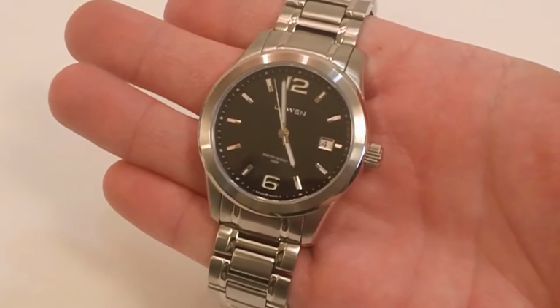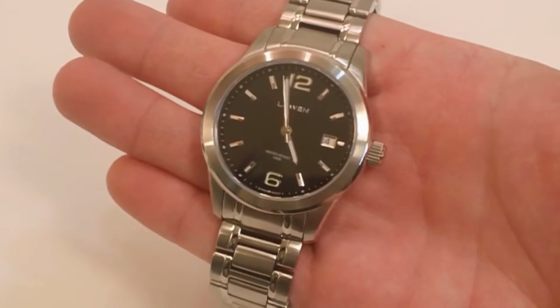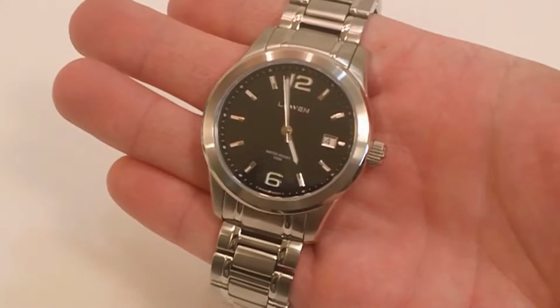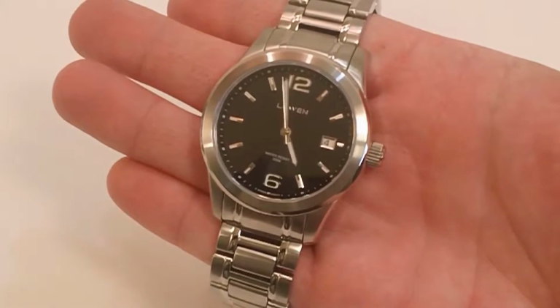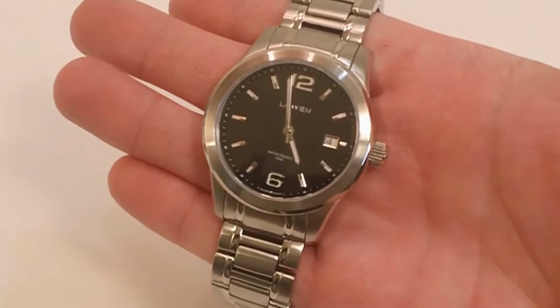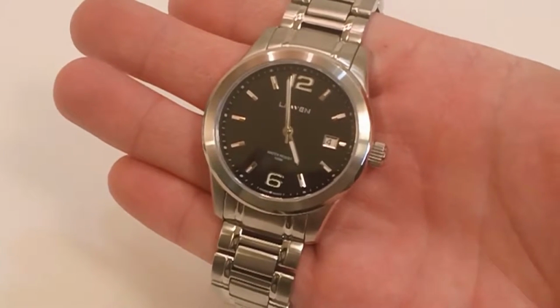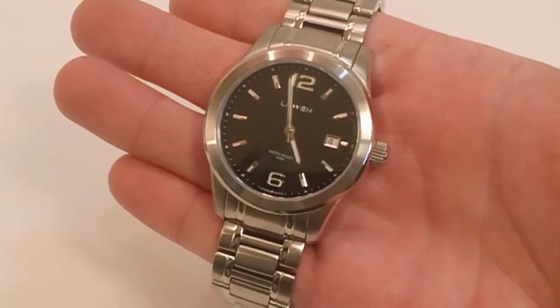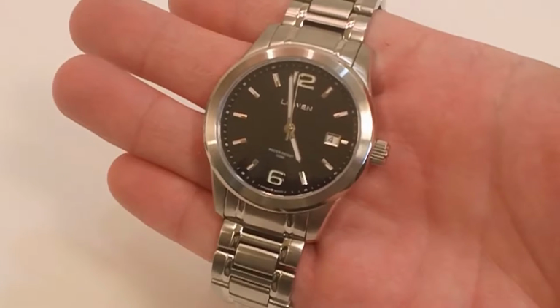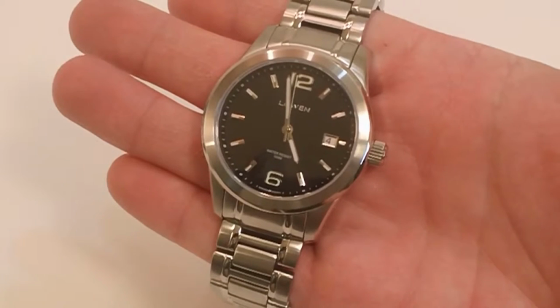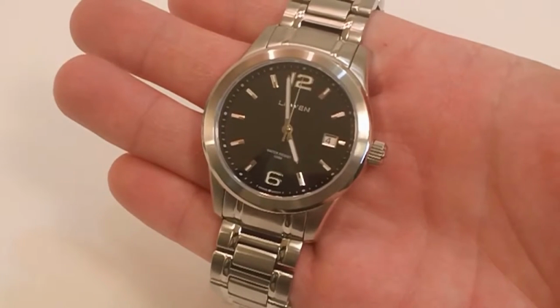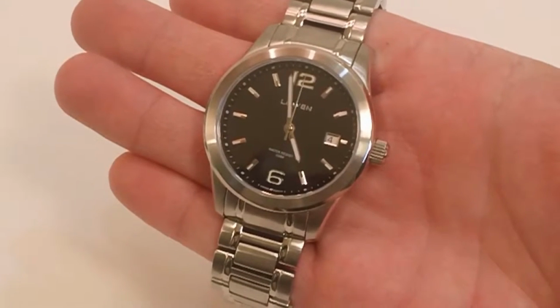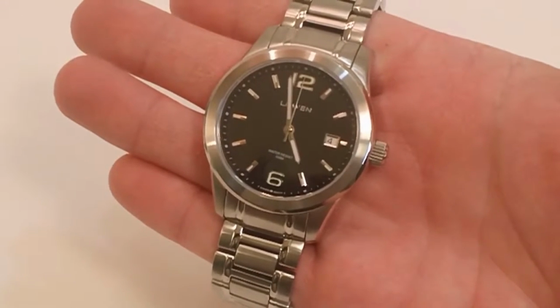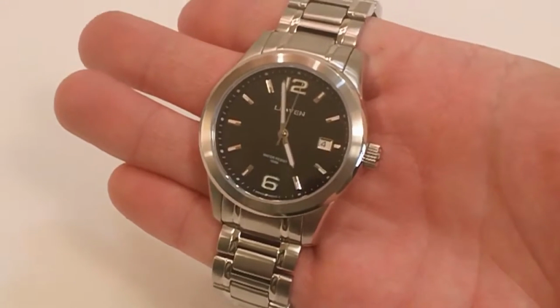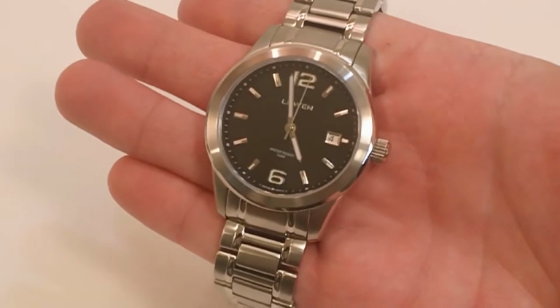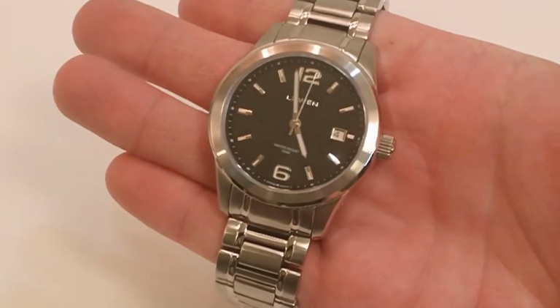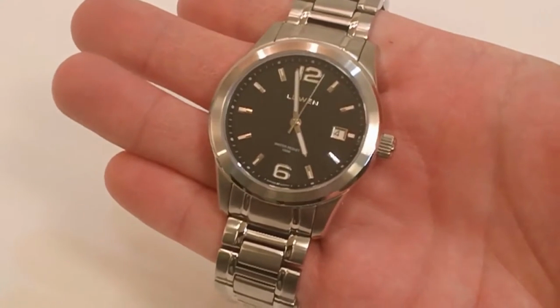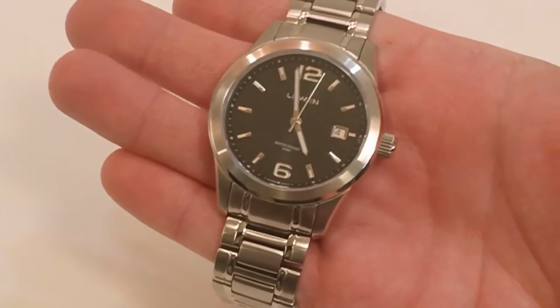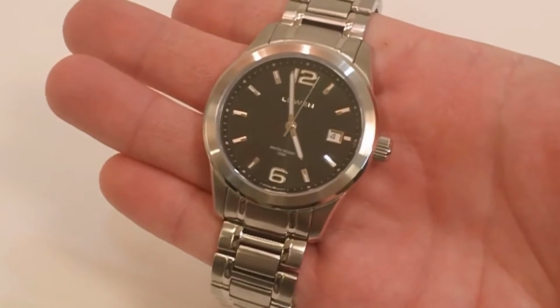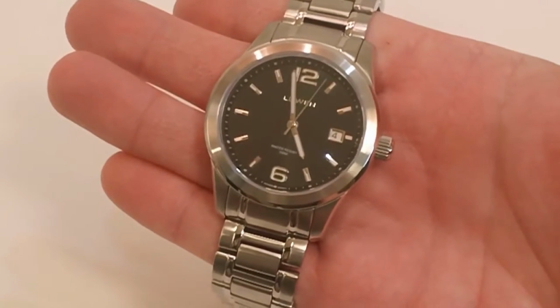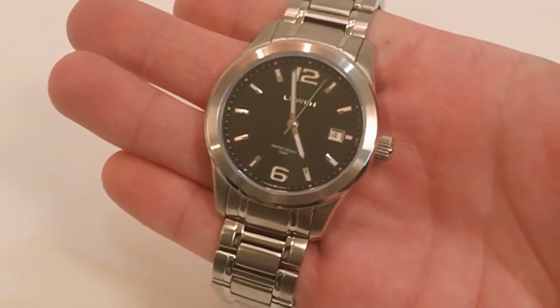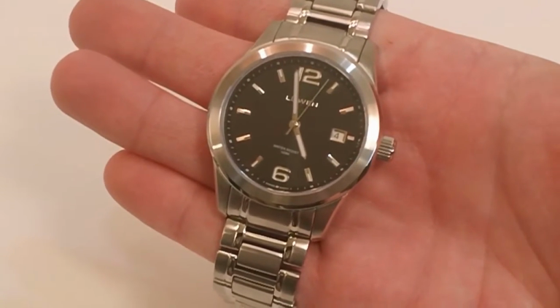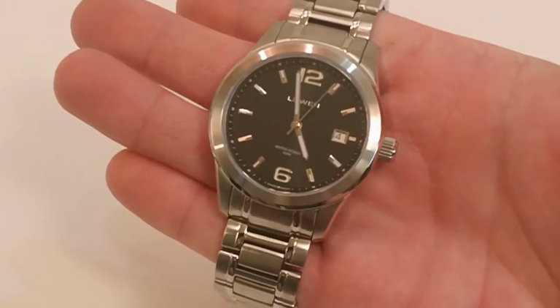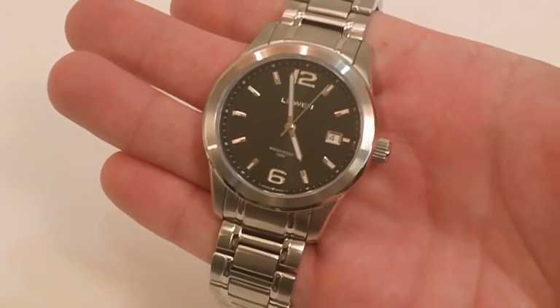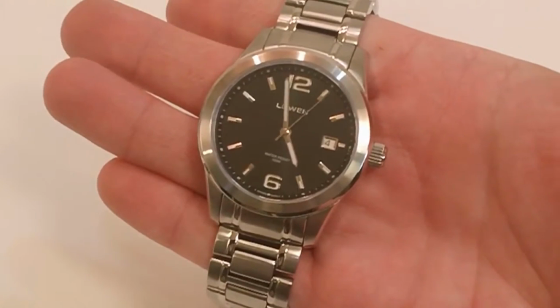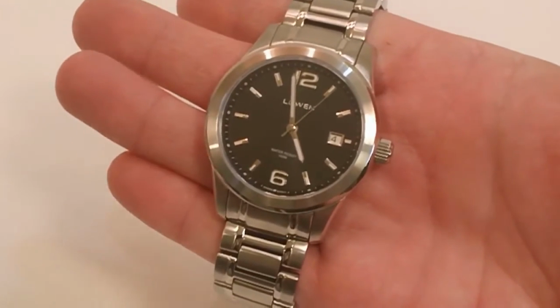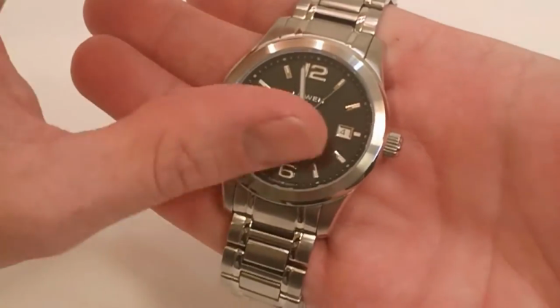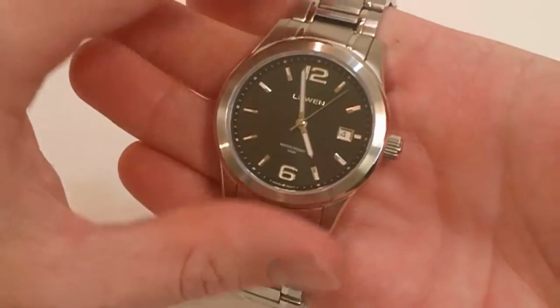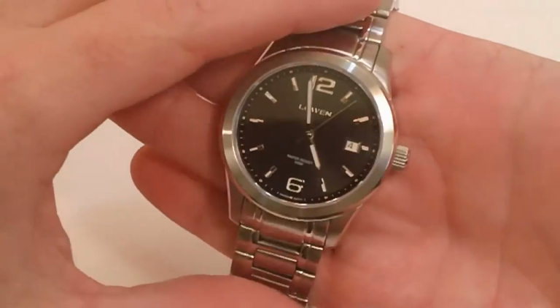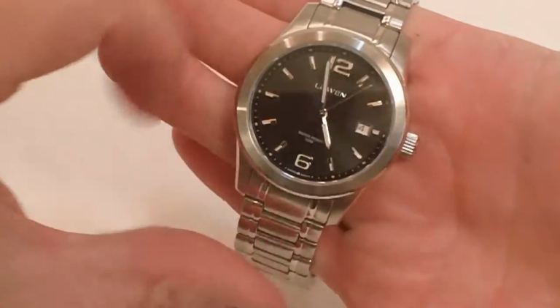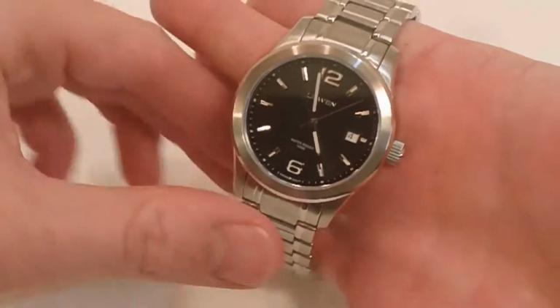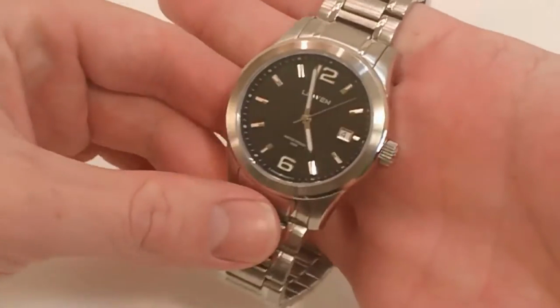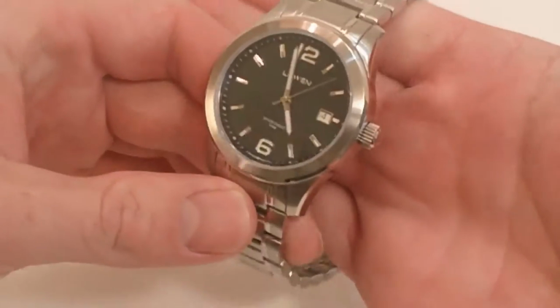This is a look at the Lowen Men's International watch. This is a Swiss watch — it has a Swiss movement in it, and it comes with a sapphire crystal, one of the main features of this watch.